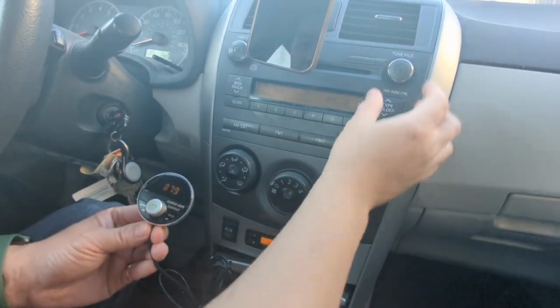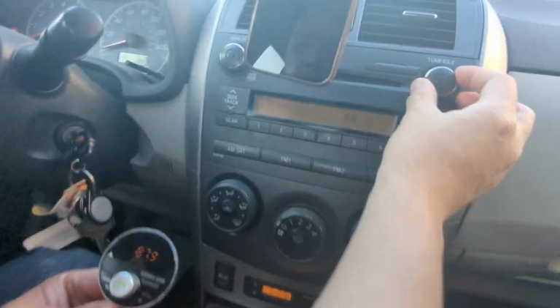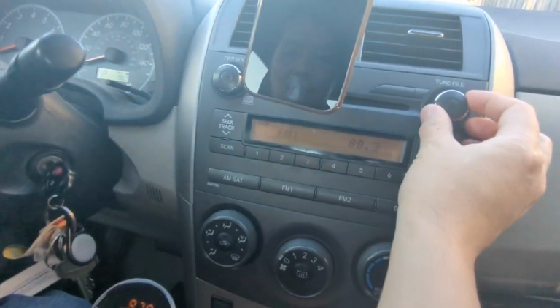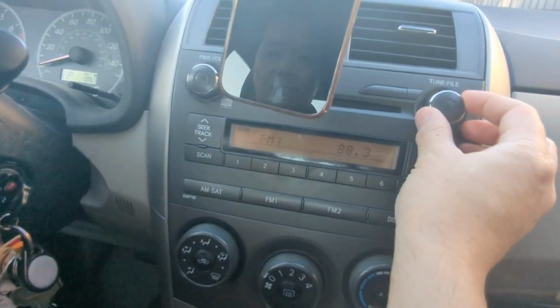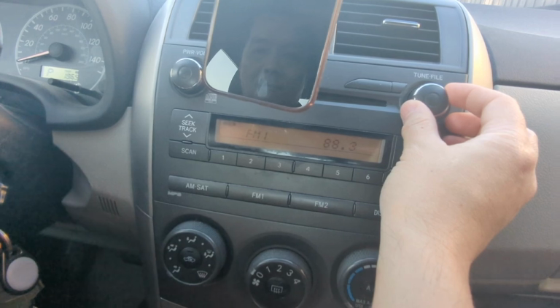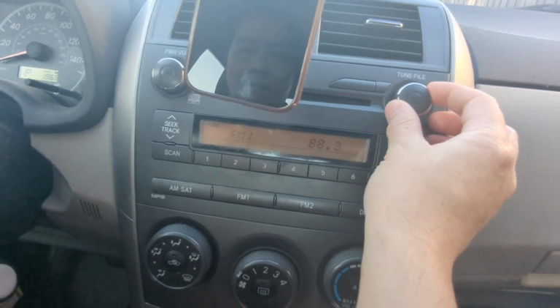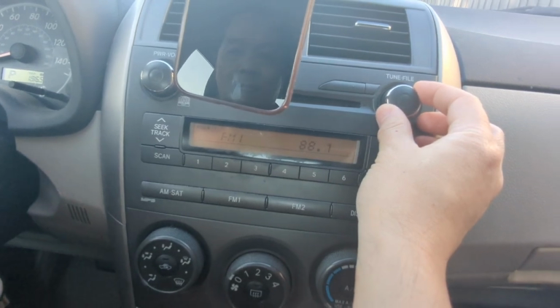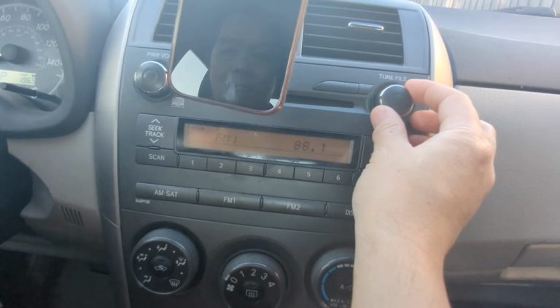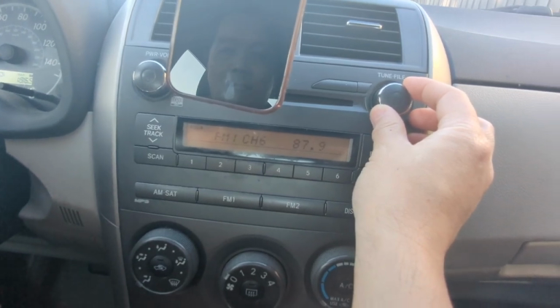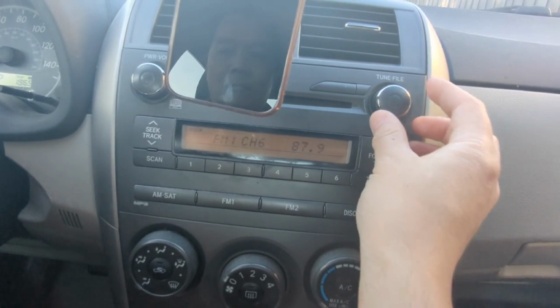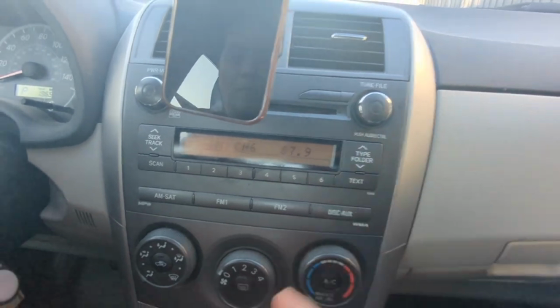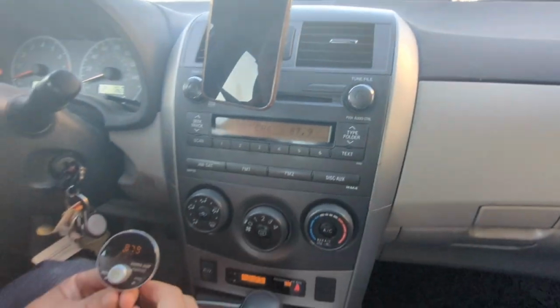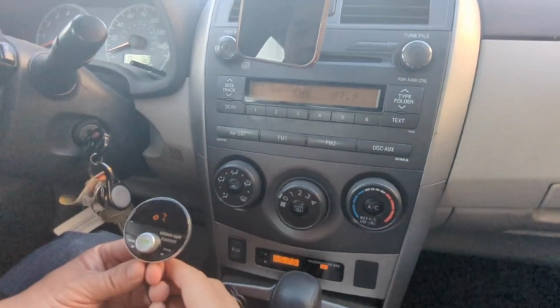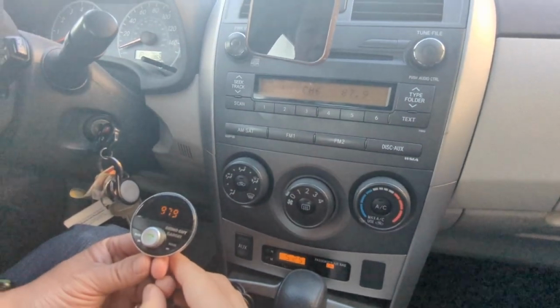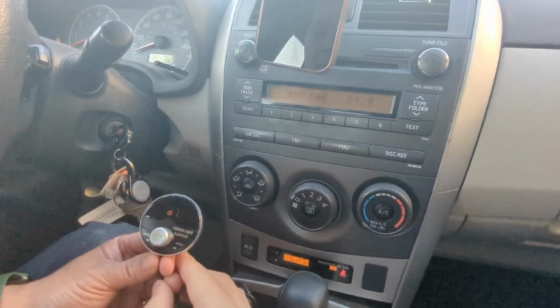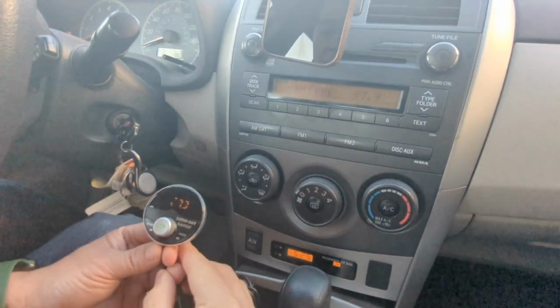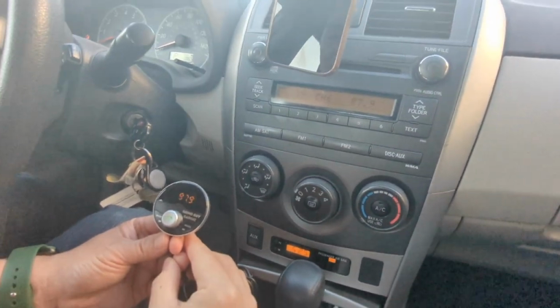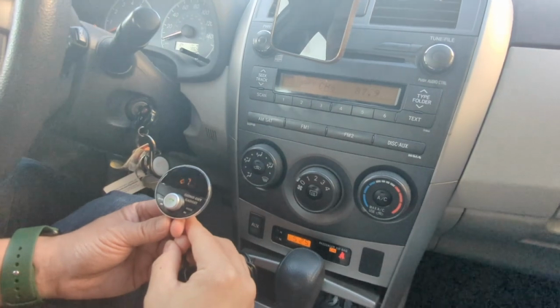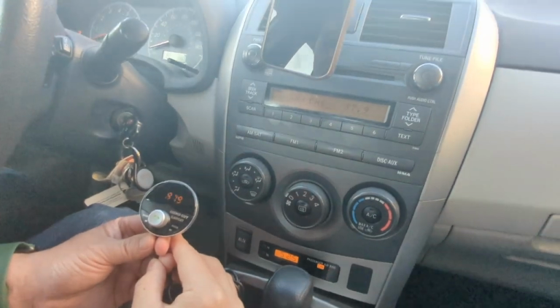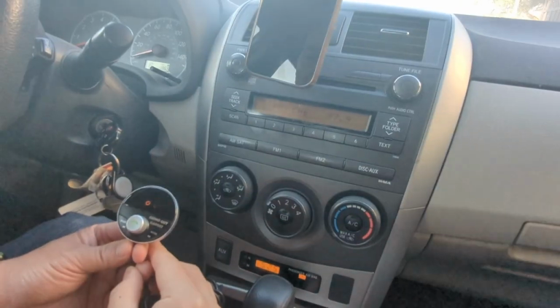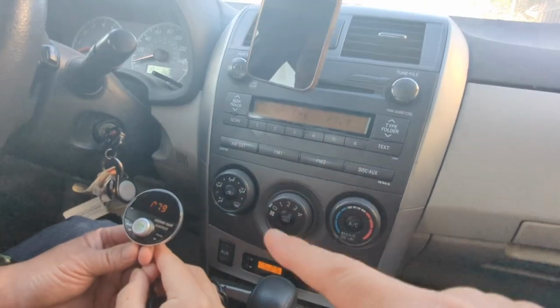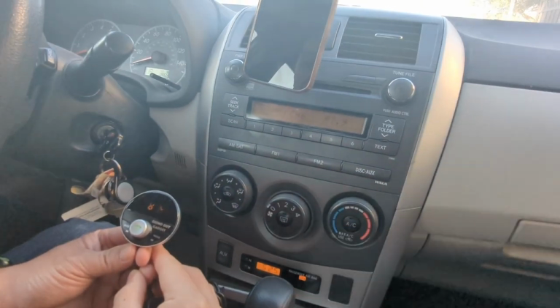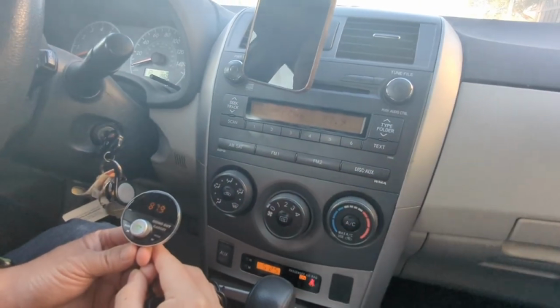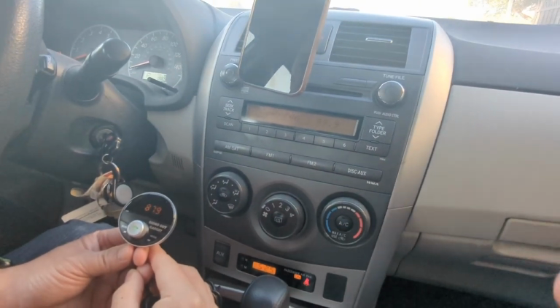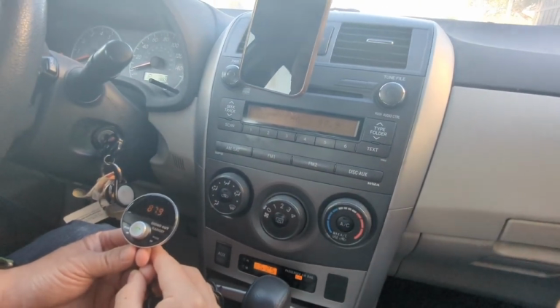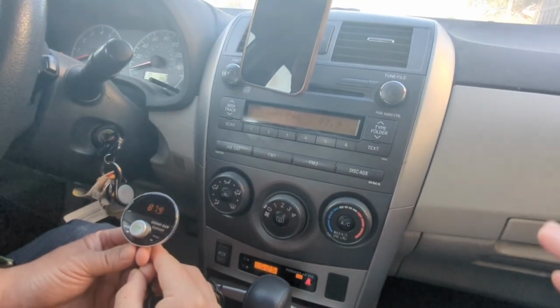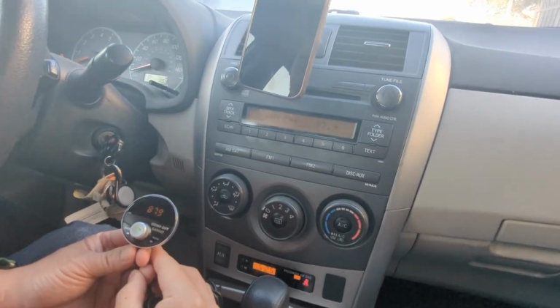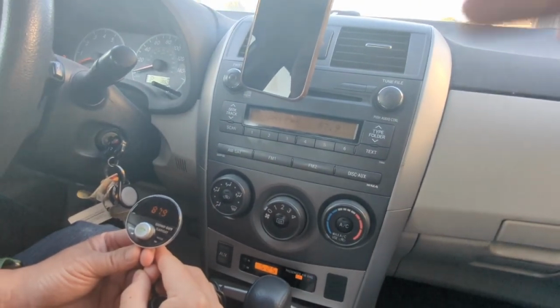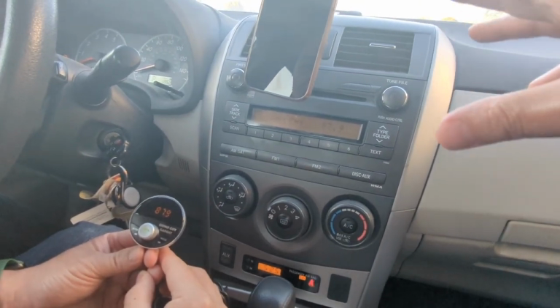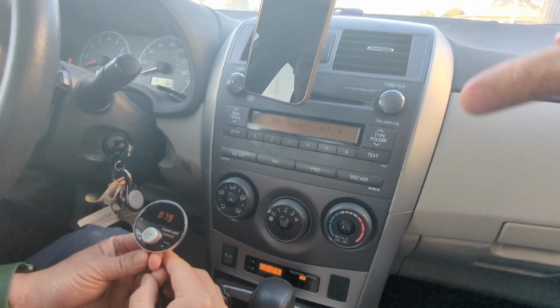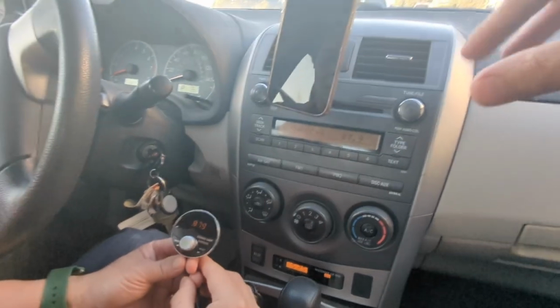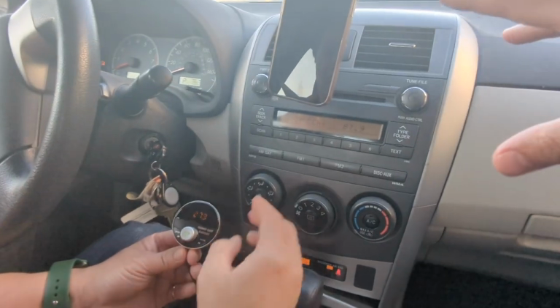Set your car radio to 87.9 as well. You'll notice there's no hissing, no static, because the Gizmo Guy gadget is actually working. Now all we have to do is set up the phone.